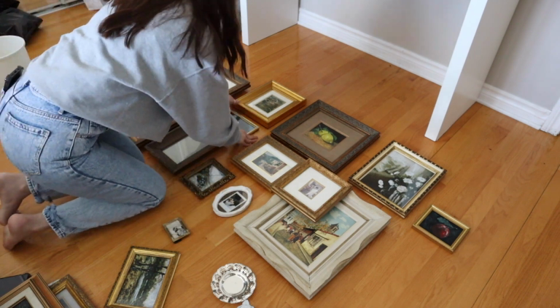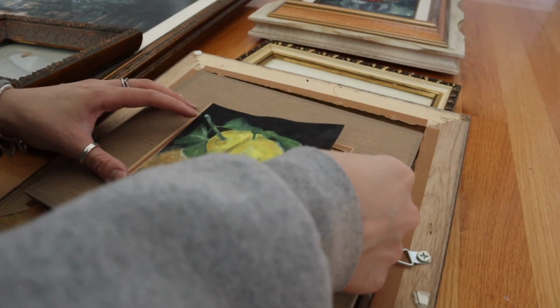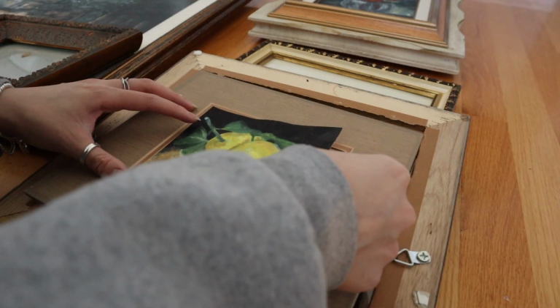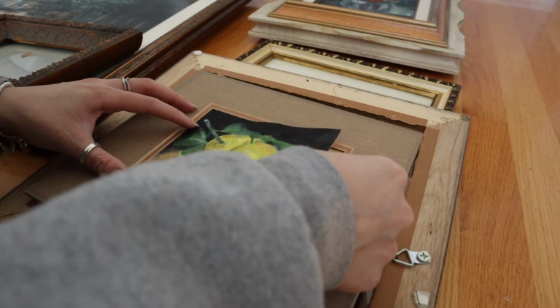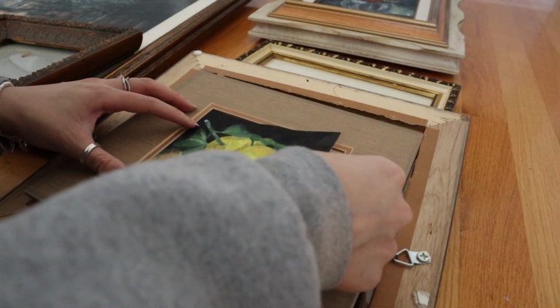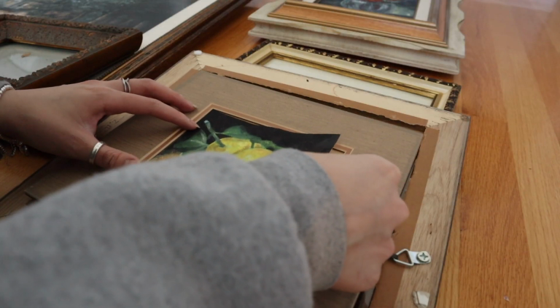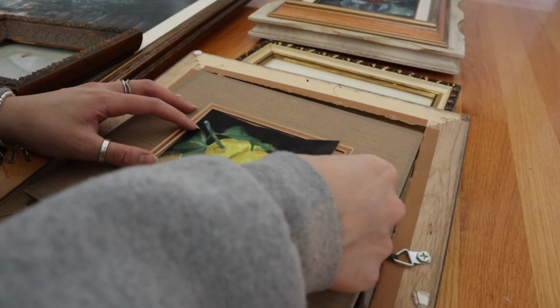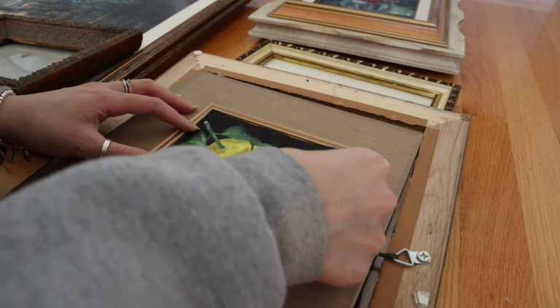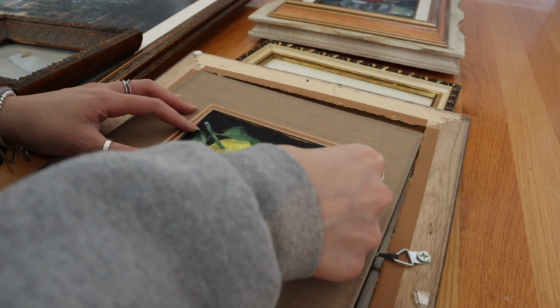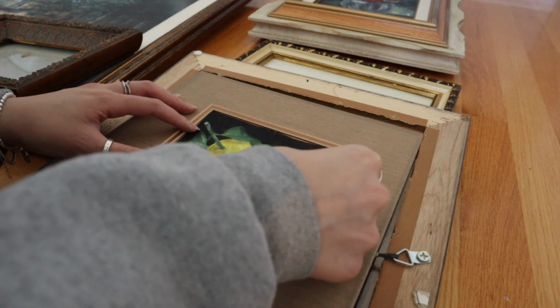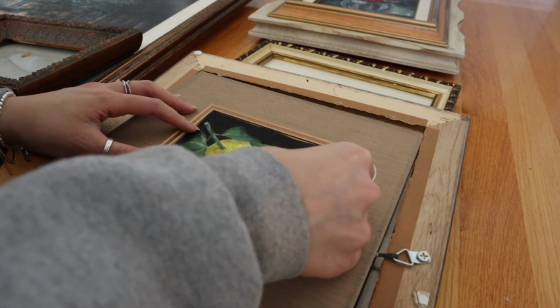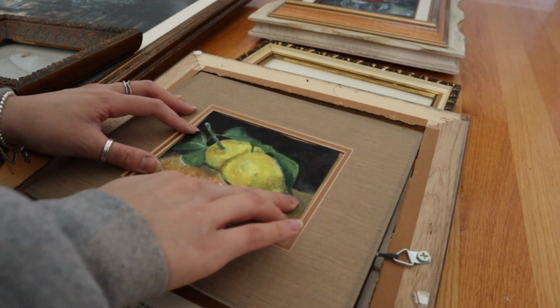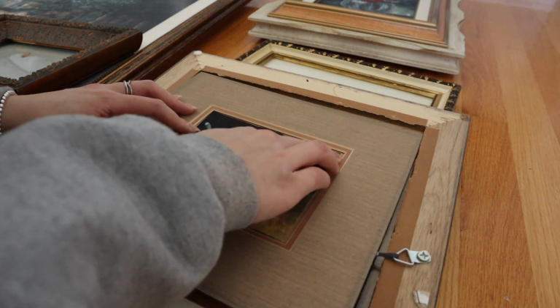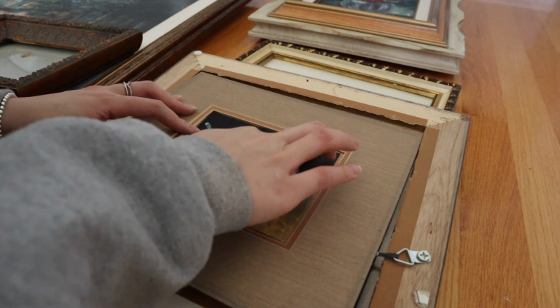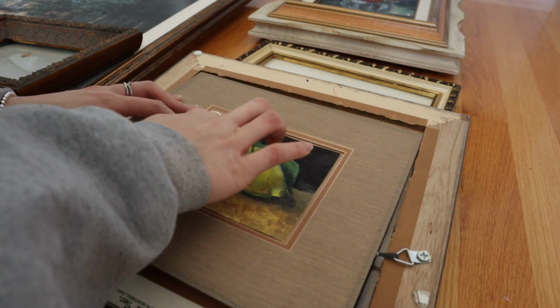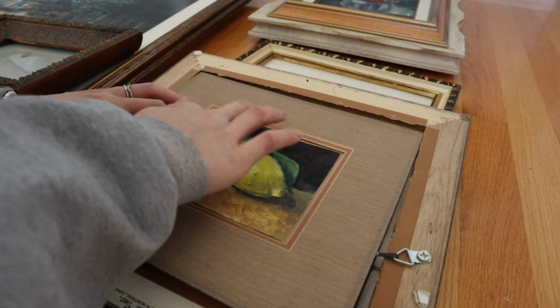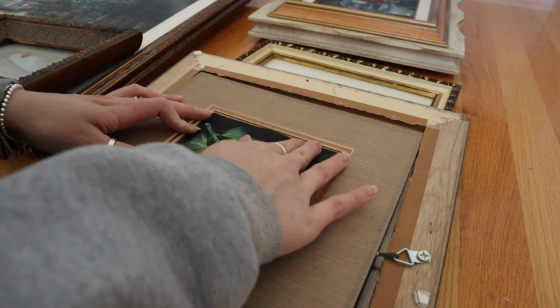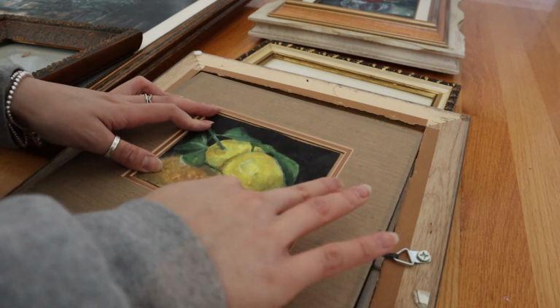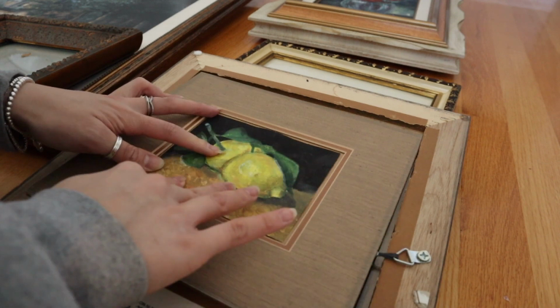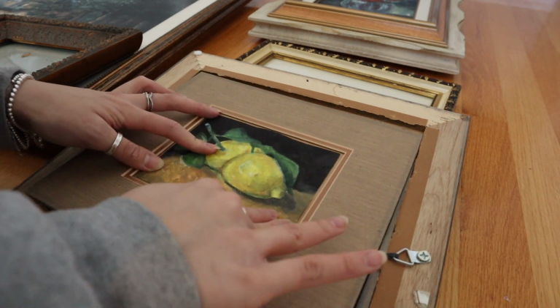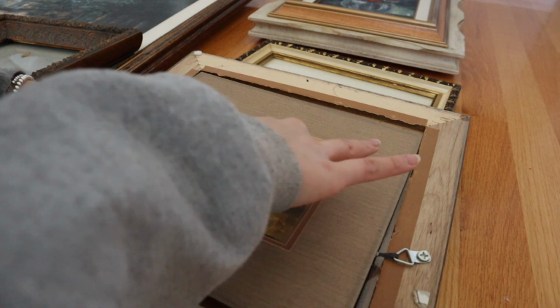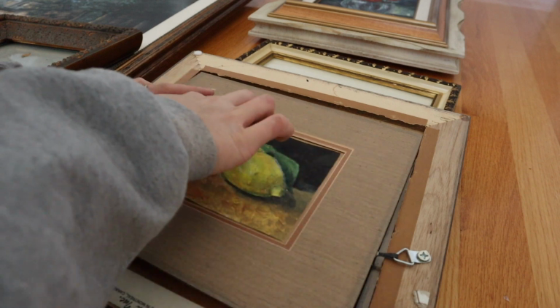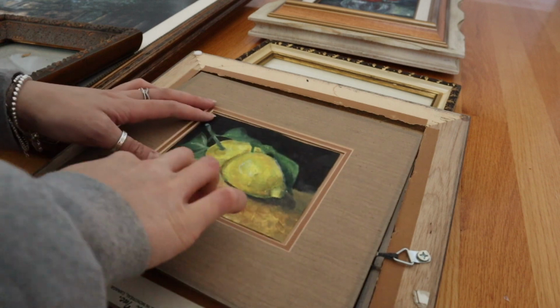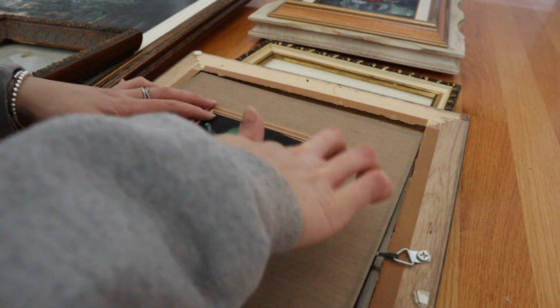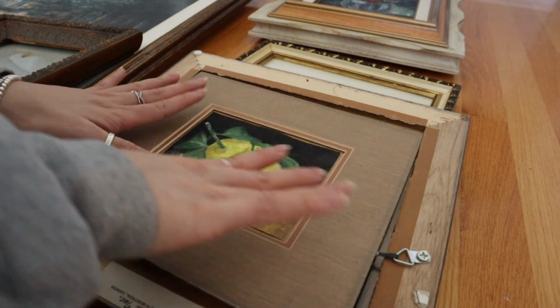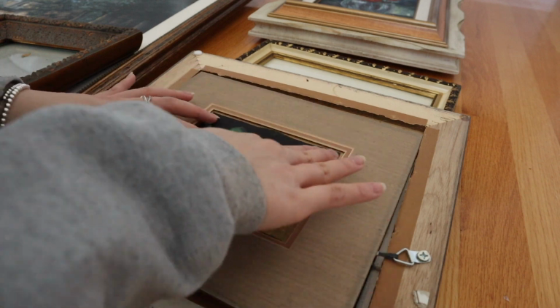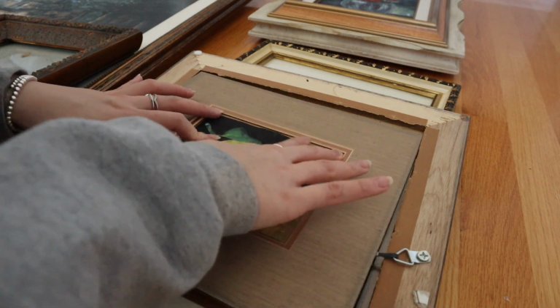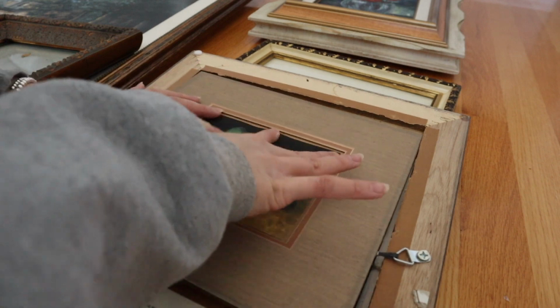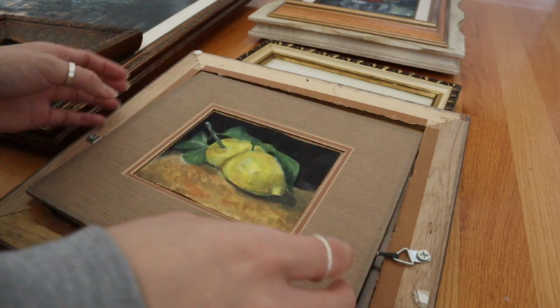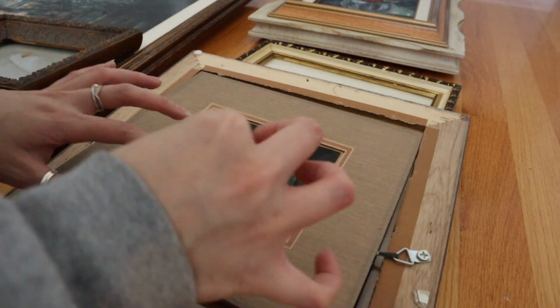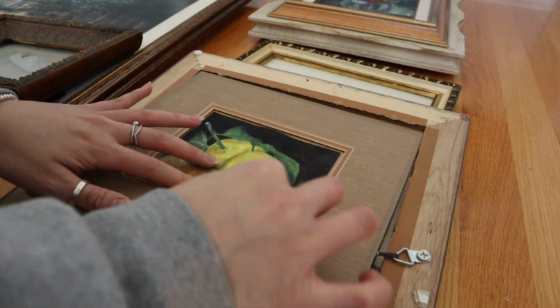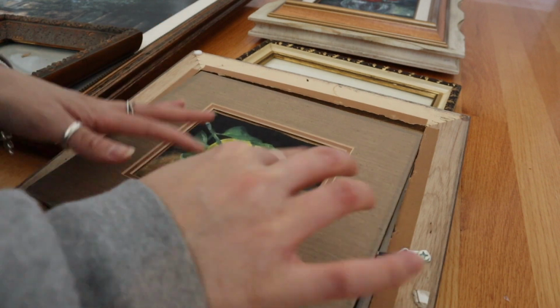This art is a little small, so what I'm gonna do is just tape it behind the cardboard, and eventually when I find another piece of art that fits this frame, I'll just peel it off.